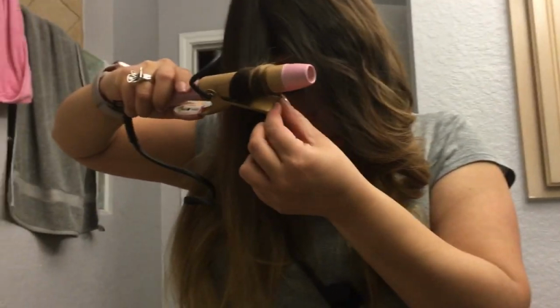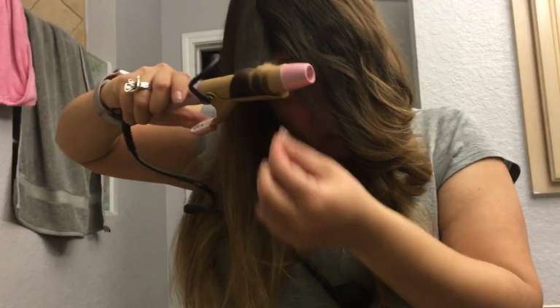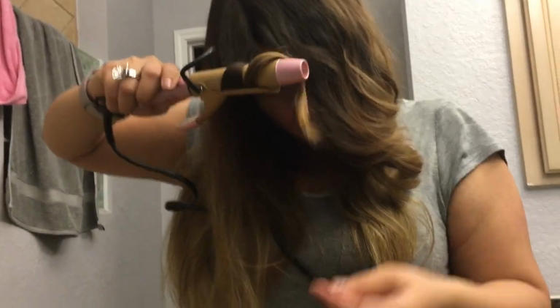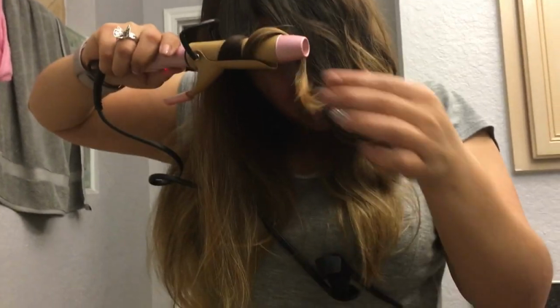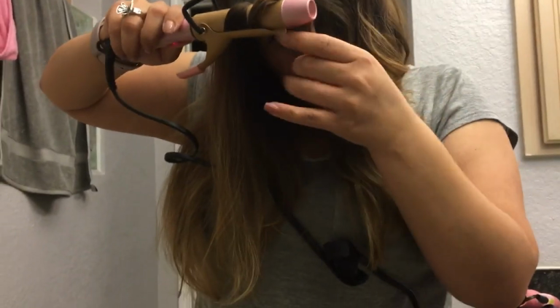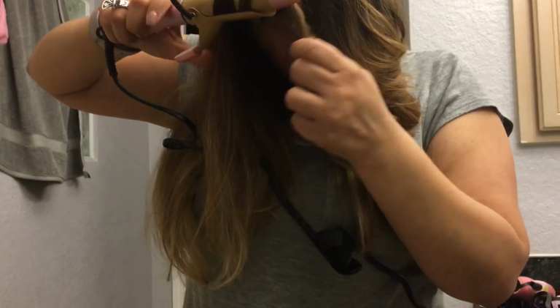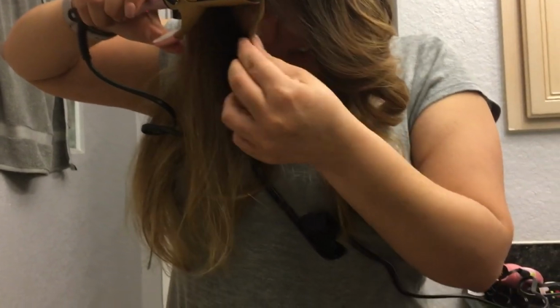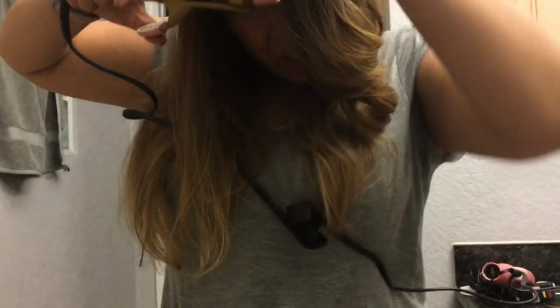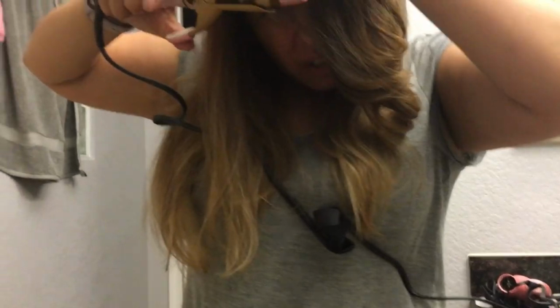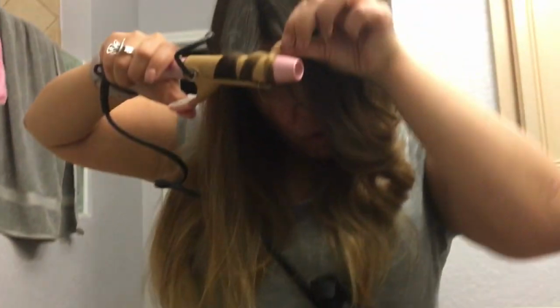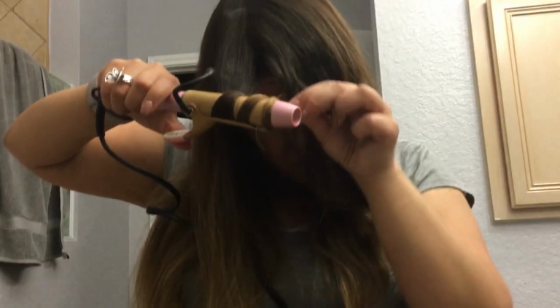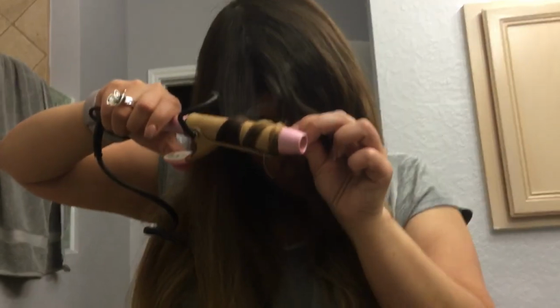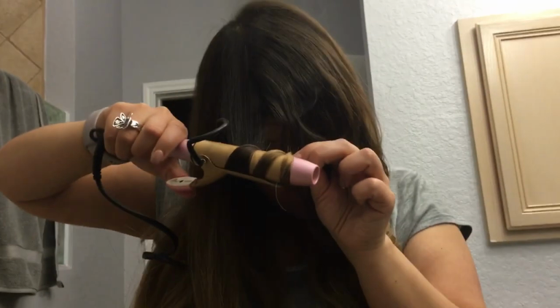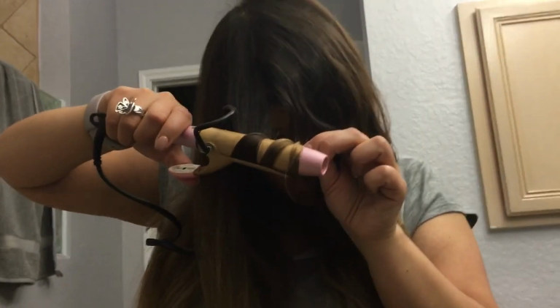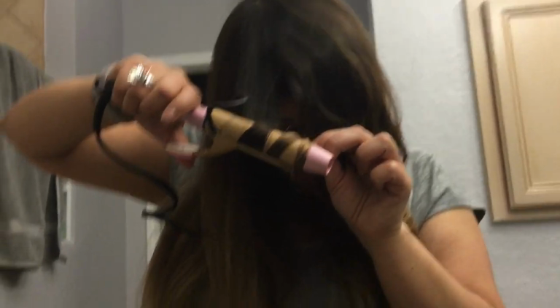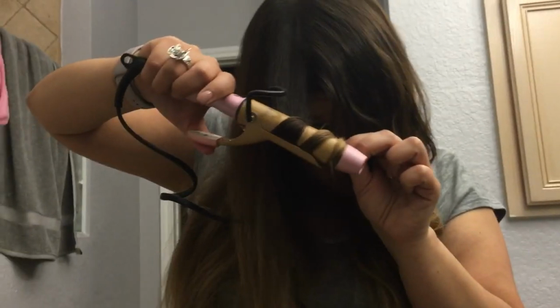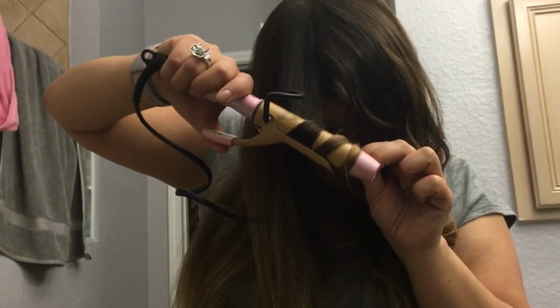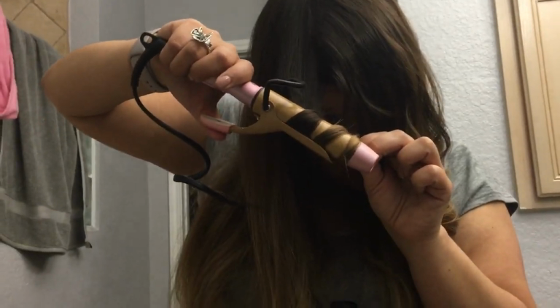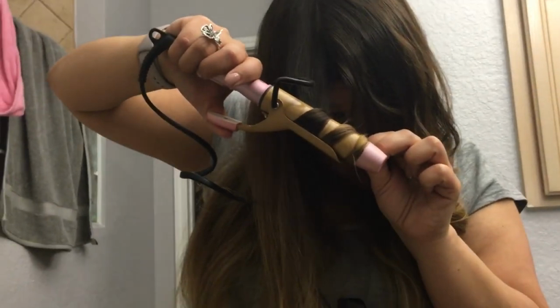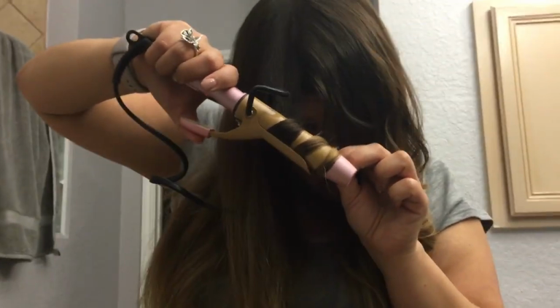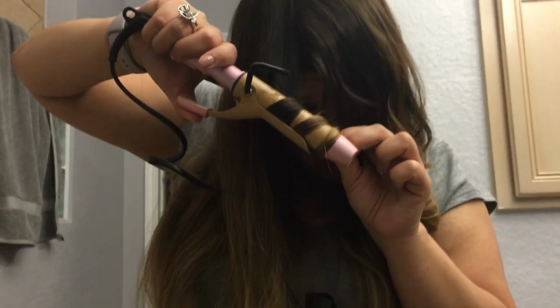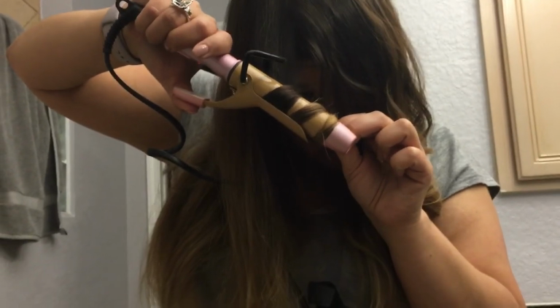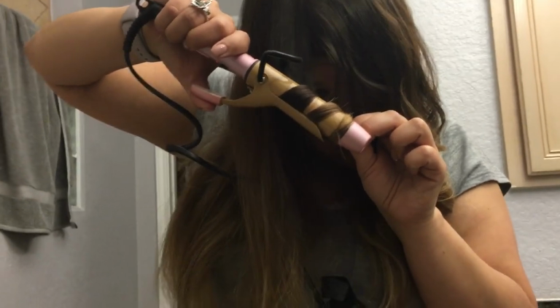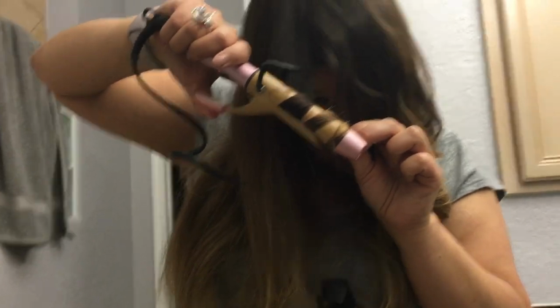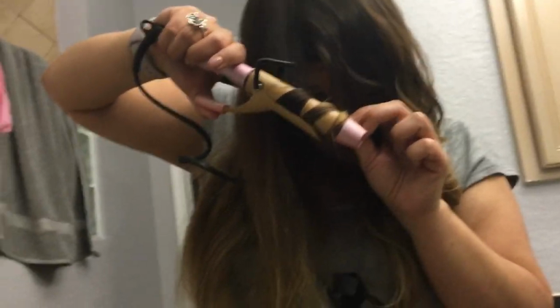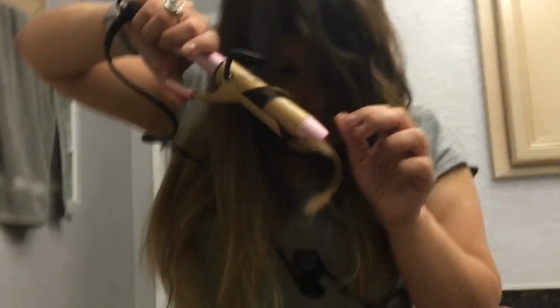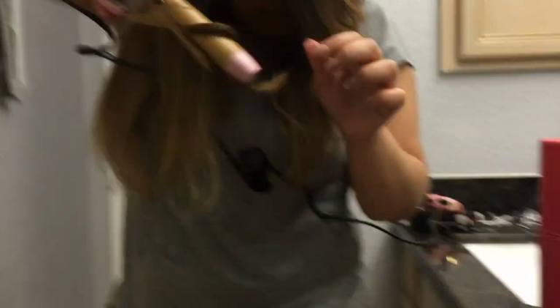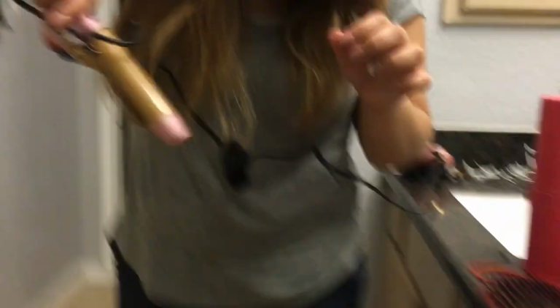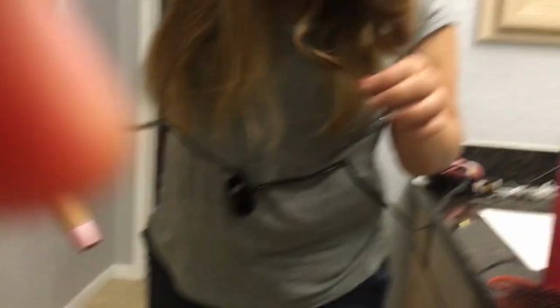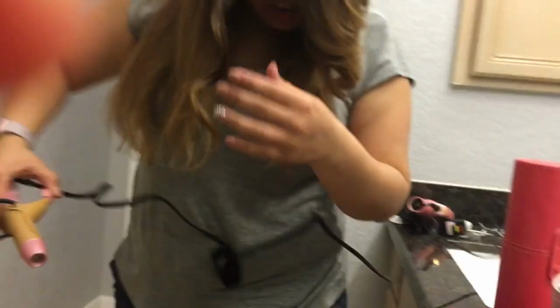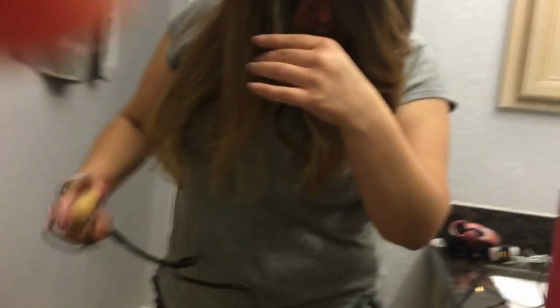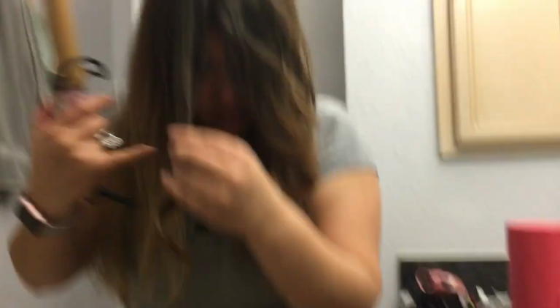Oh, don't burn myself. I'm just going to hold this here because I don't want to burn my finger. And then you get this kind of curl.